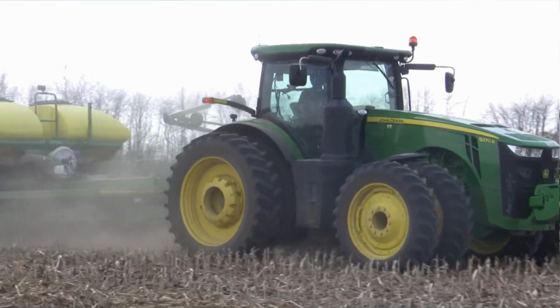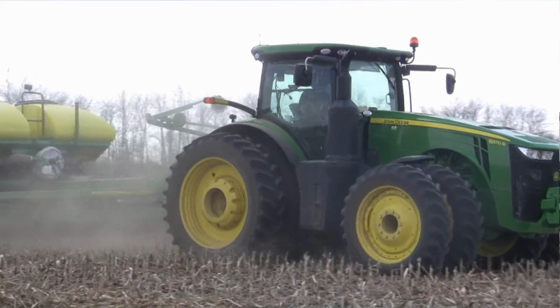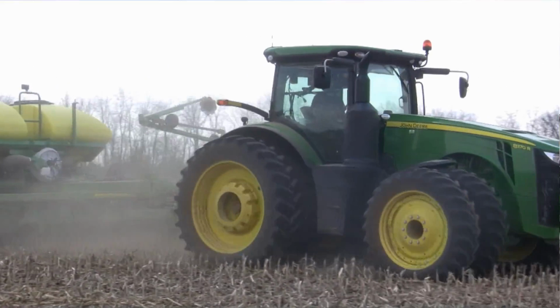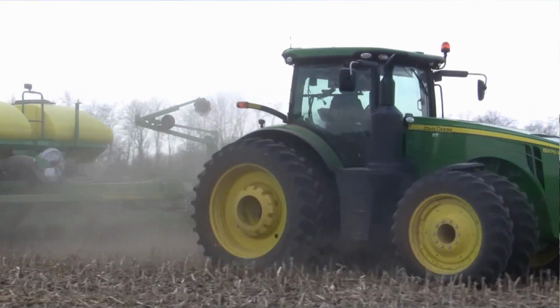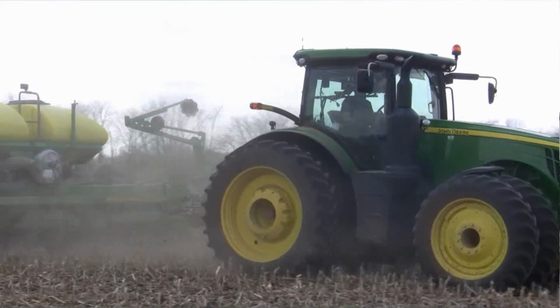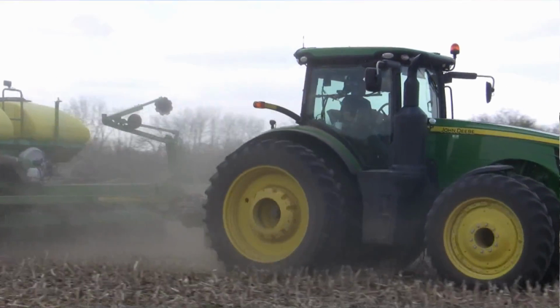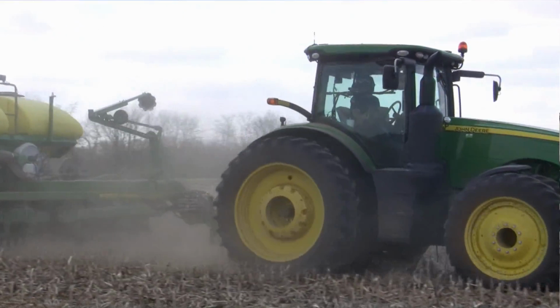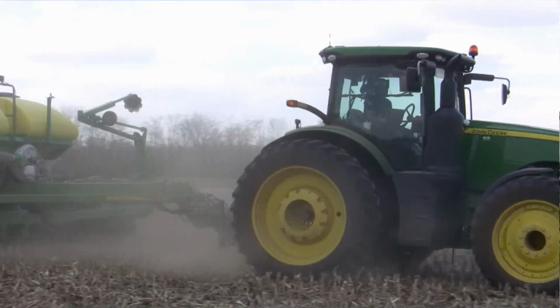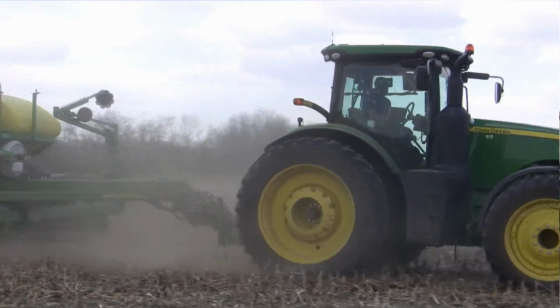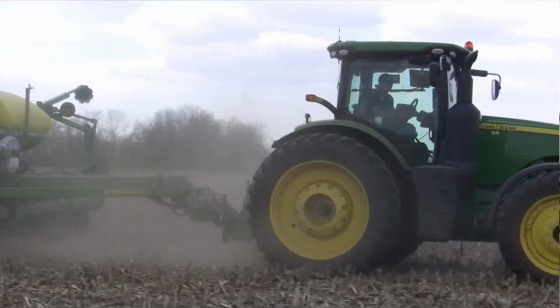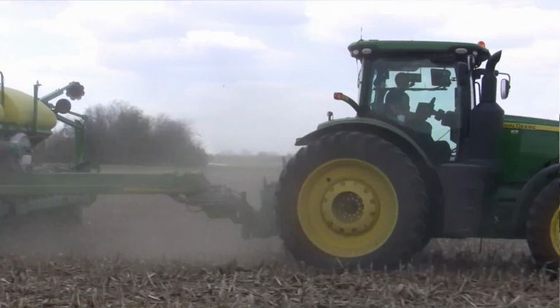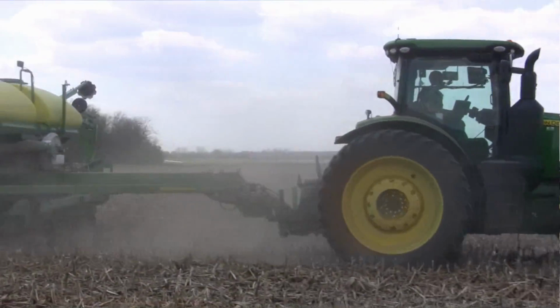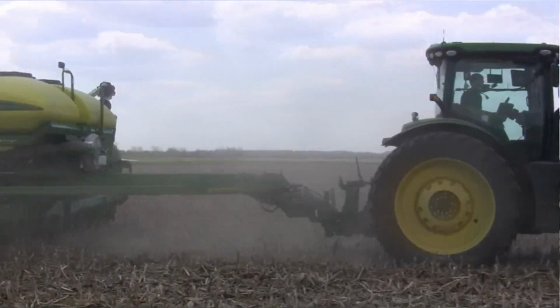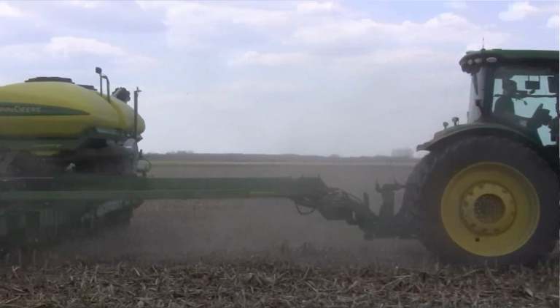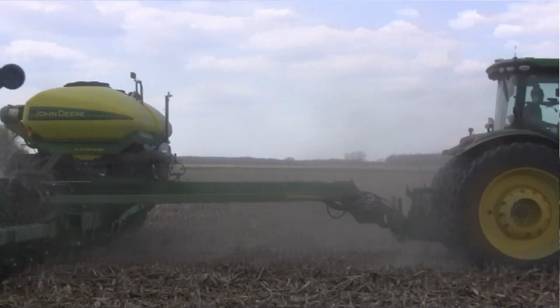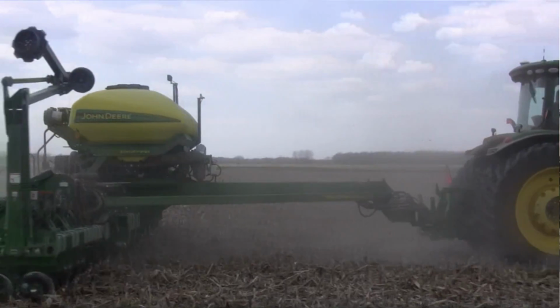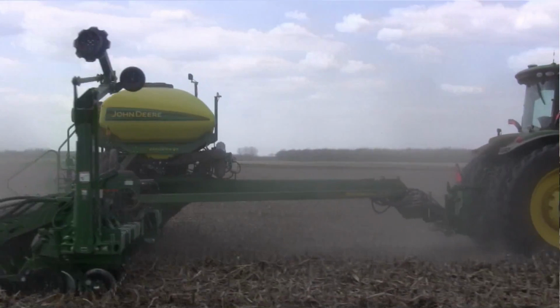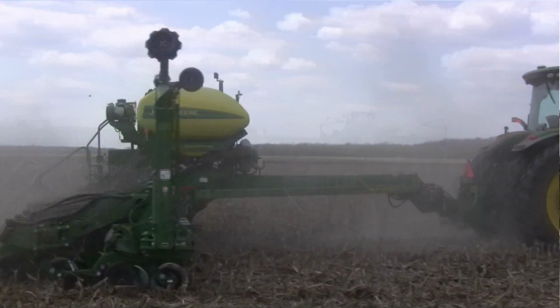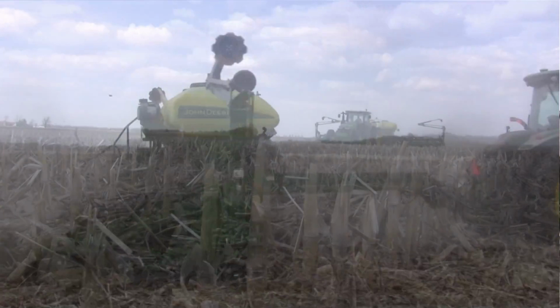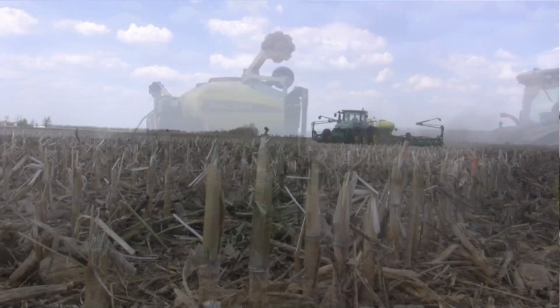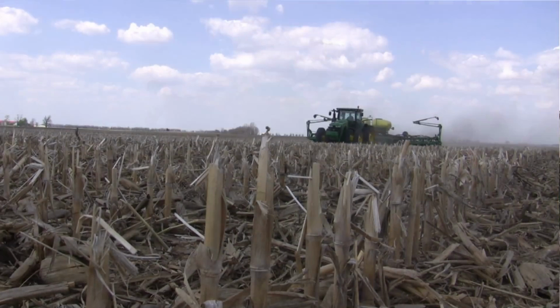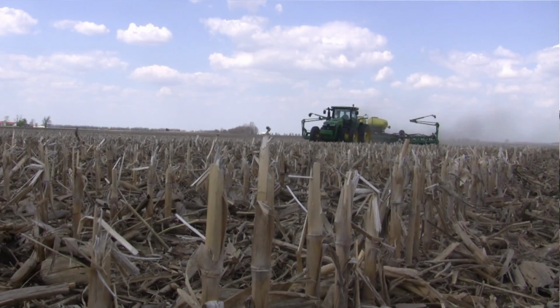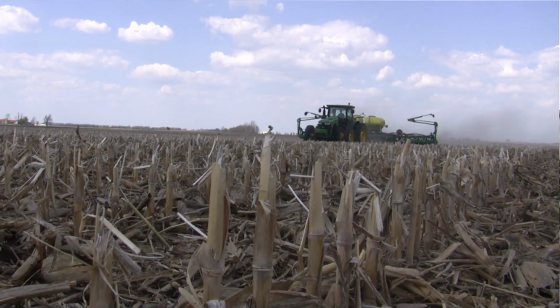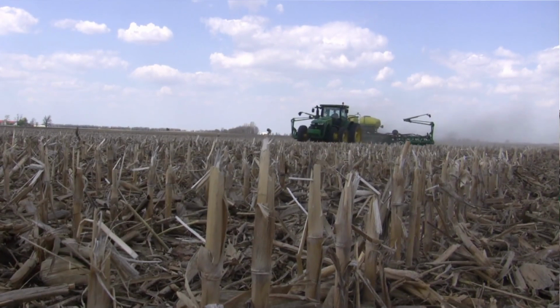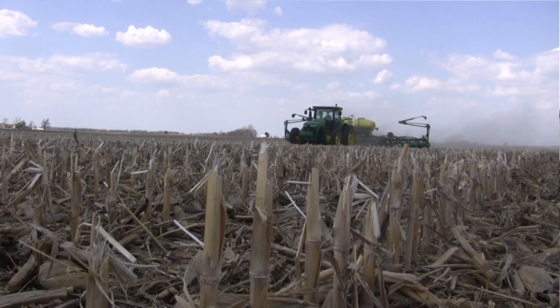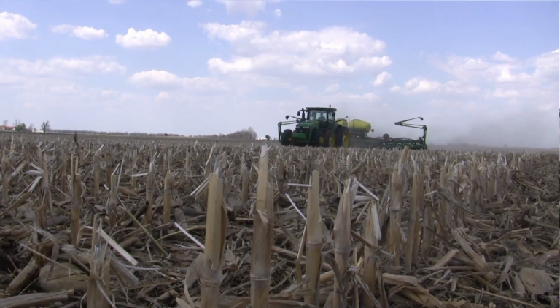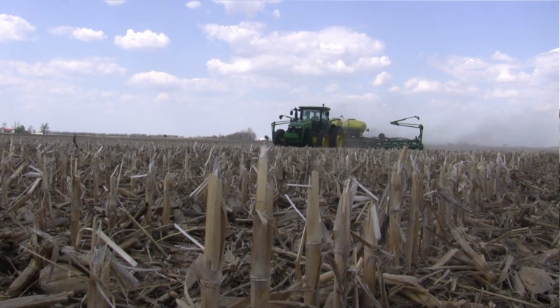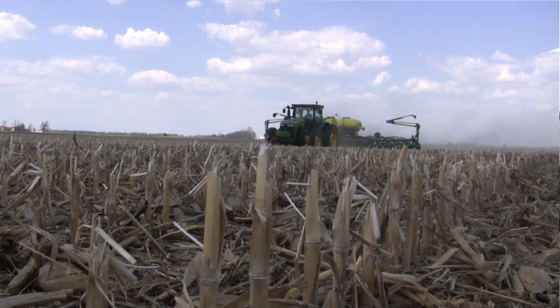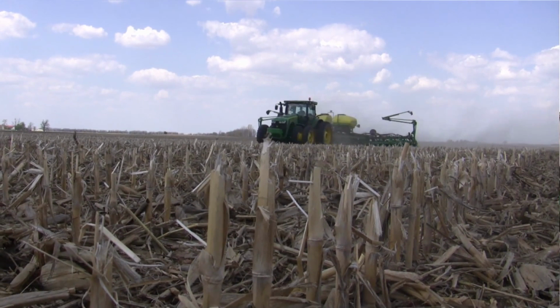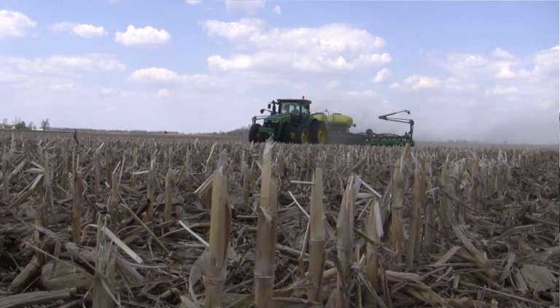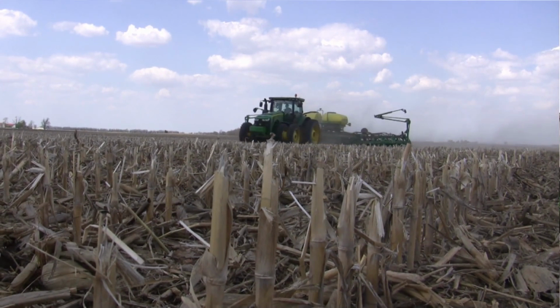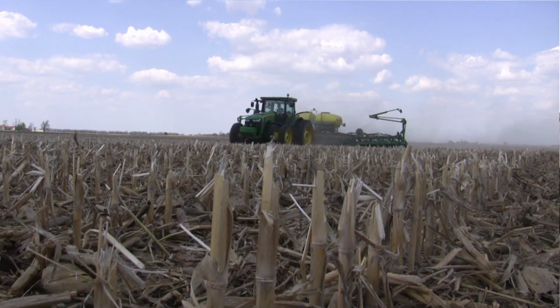That 6-to-8-mile-an-hour range really was different for us. So this year, we started out a little more comfortable and just rolled right through, and we had those opportunities to get in the field.